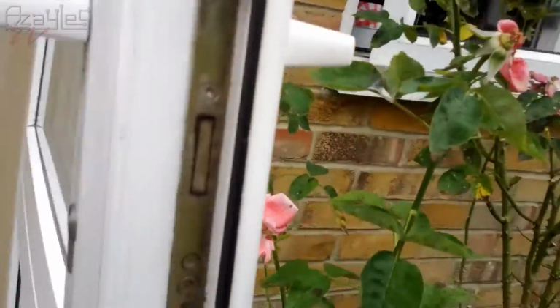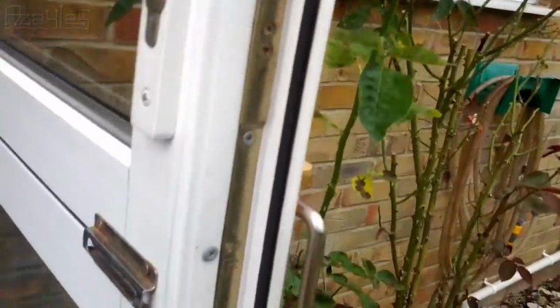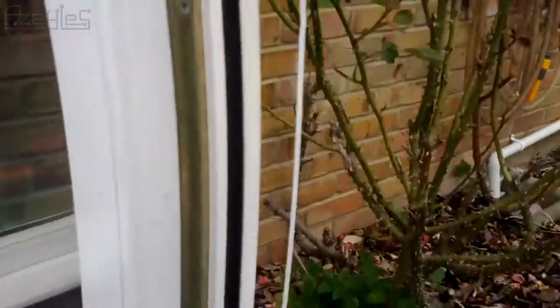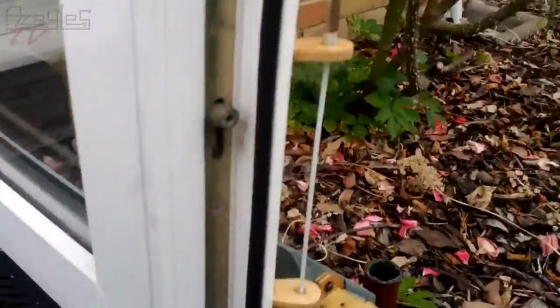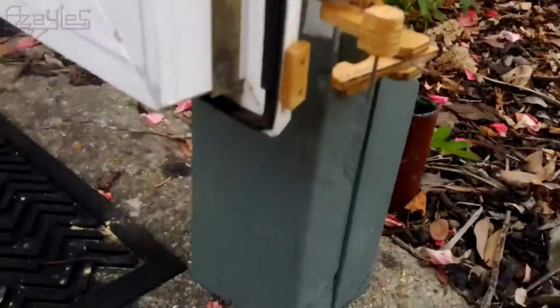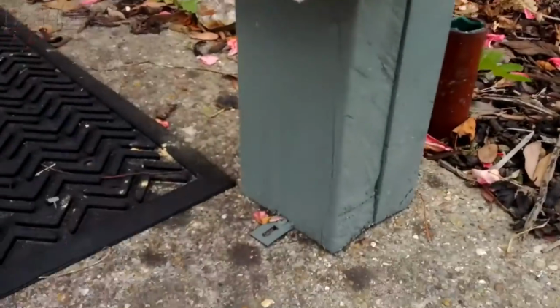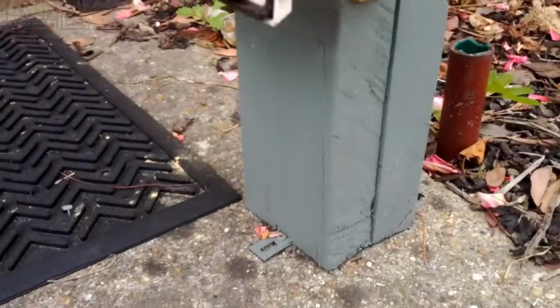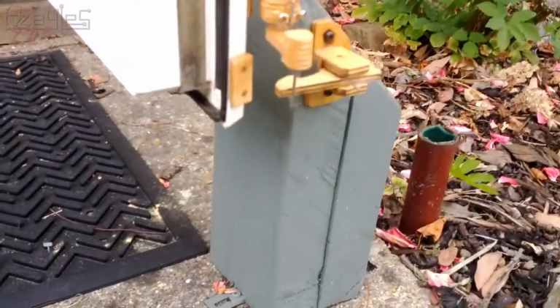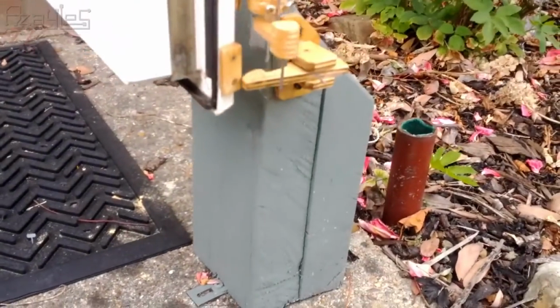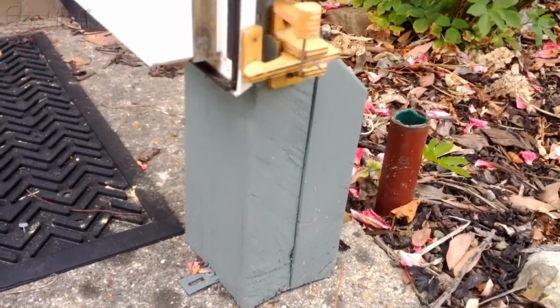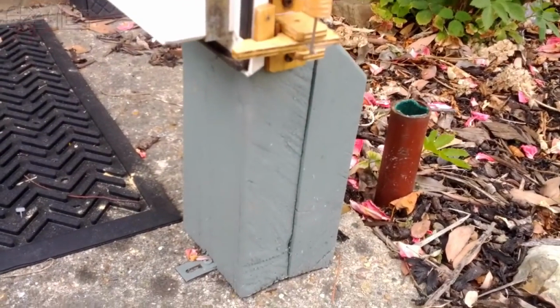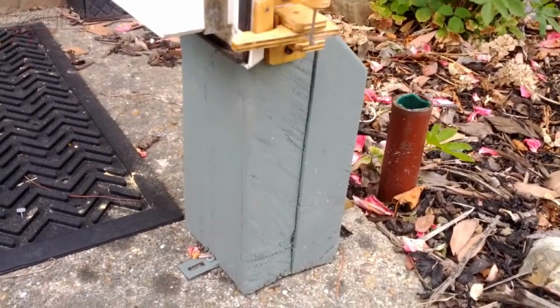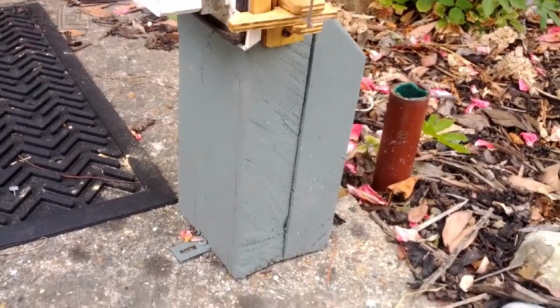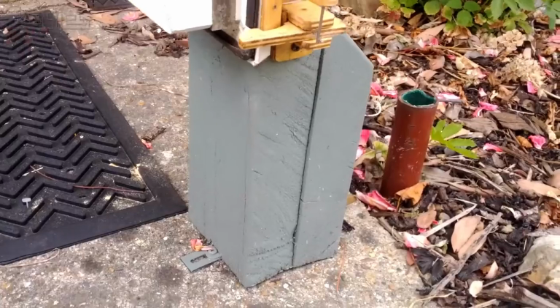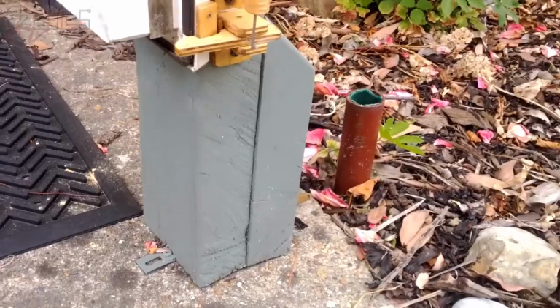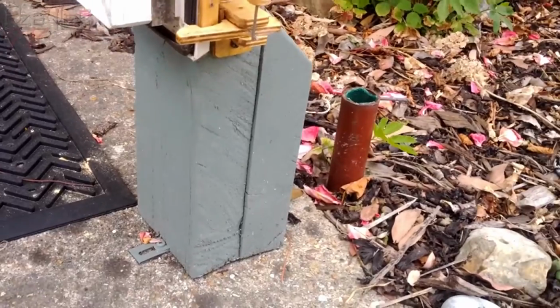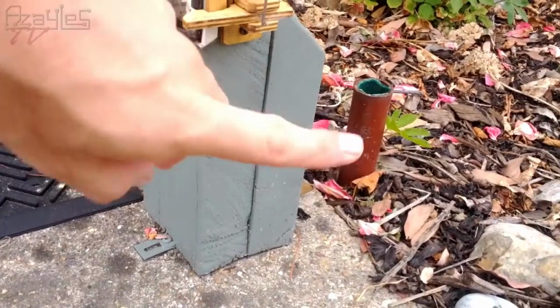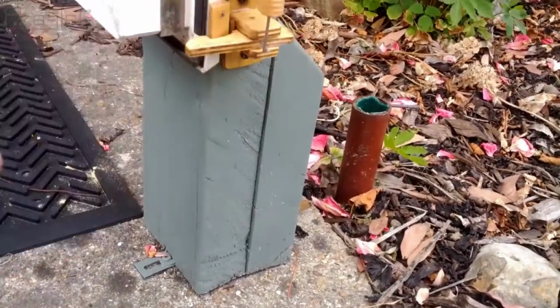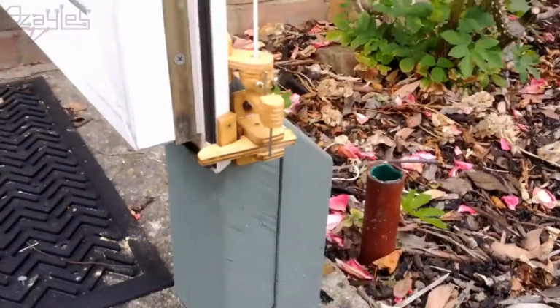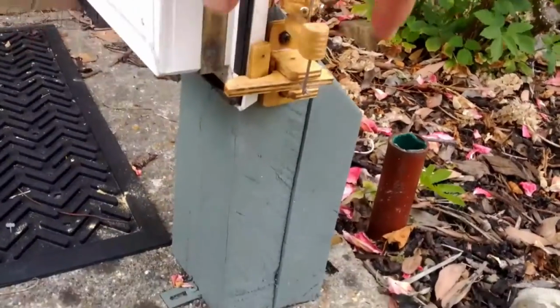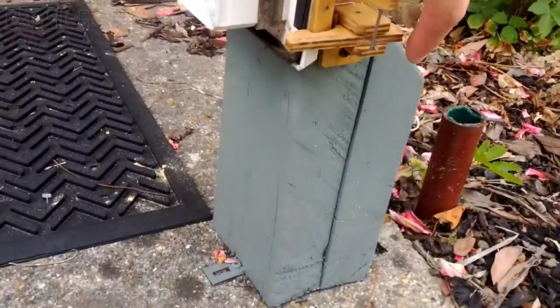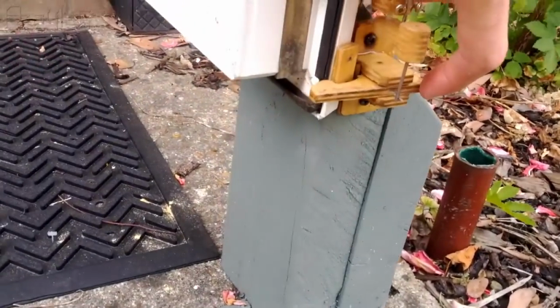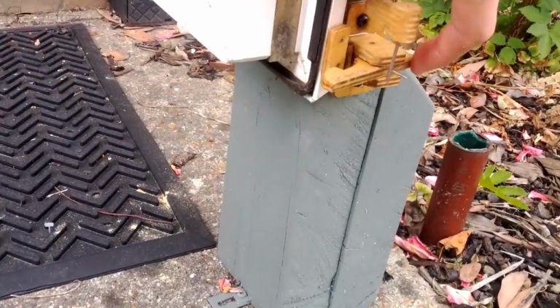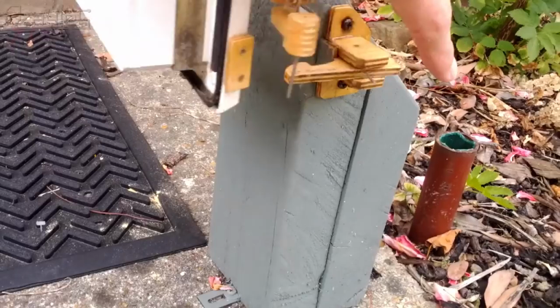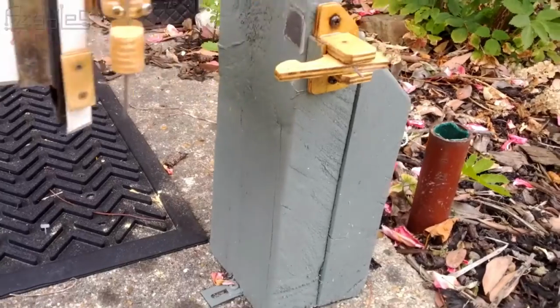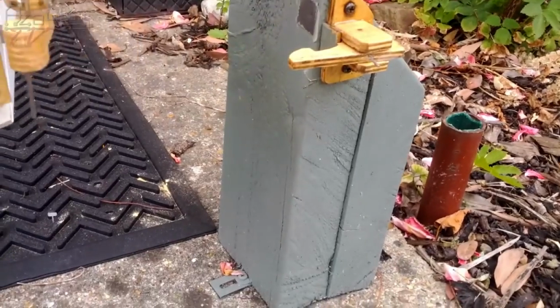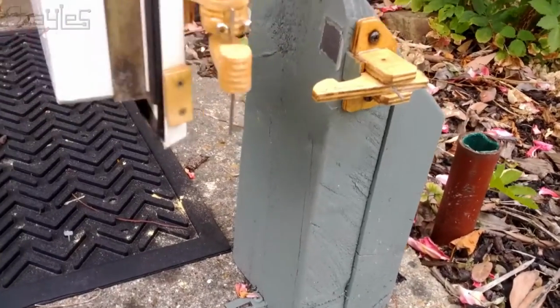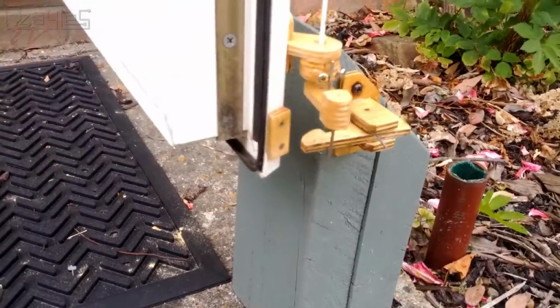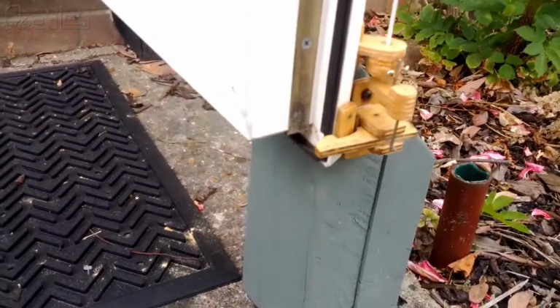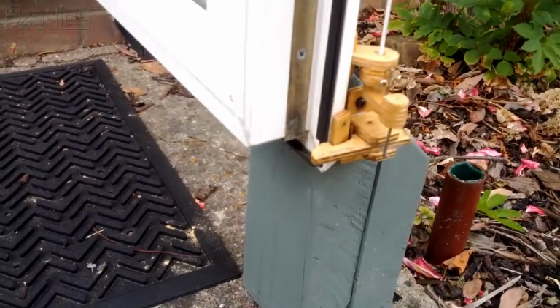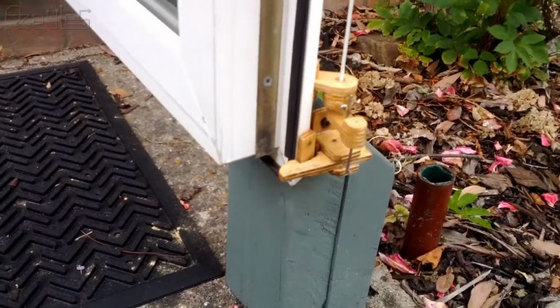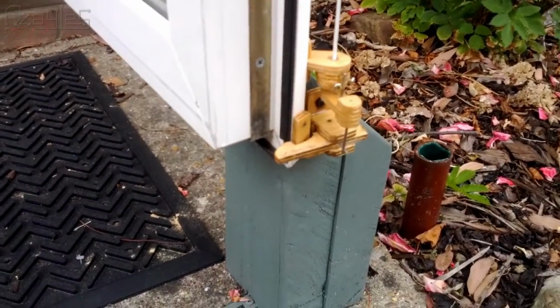So I added this stop so it wouldn't move any further this way, and this catch to hold it open. Now on a nice hot day I can have the door open and it'll be nice and cool.